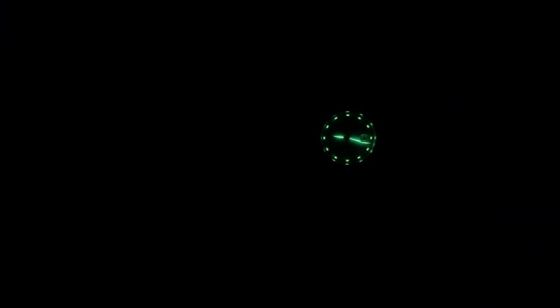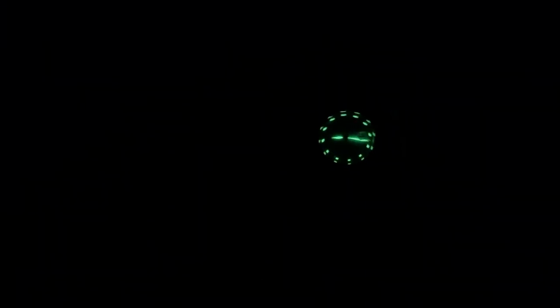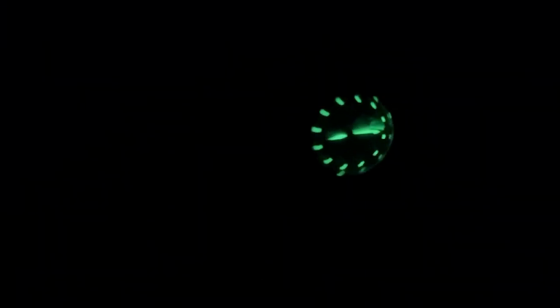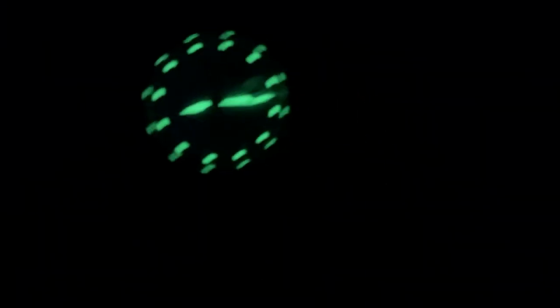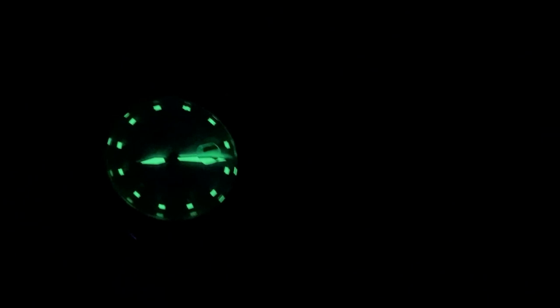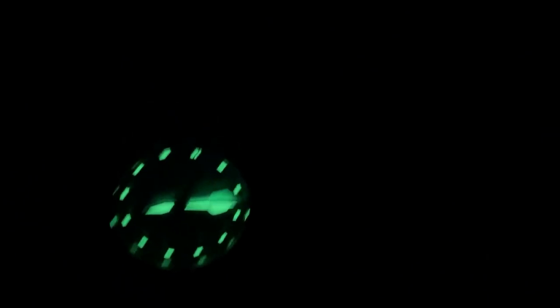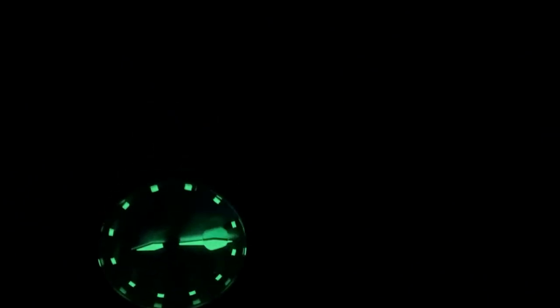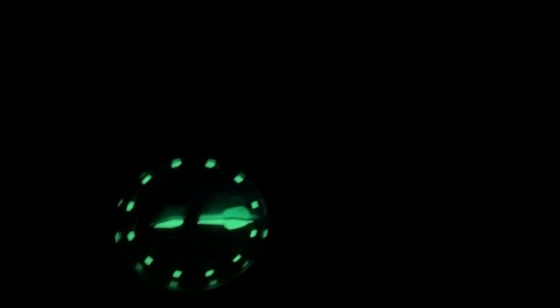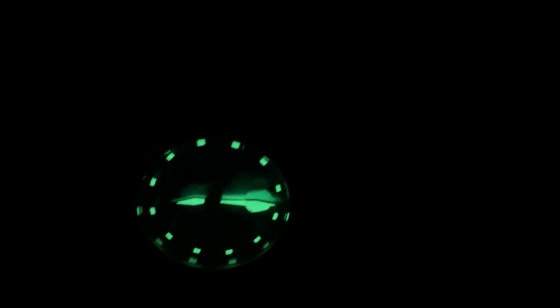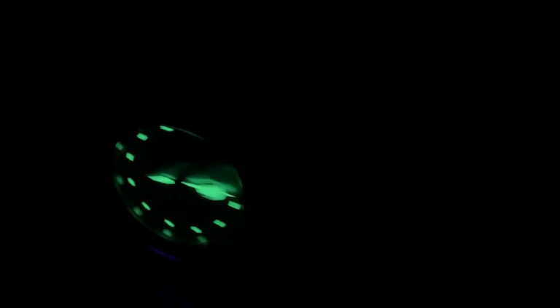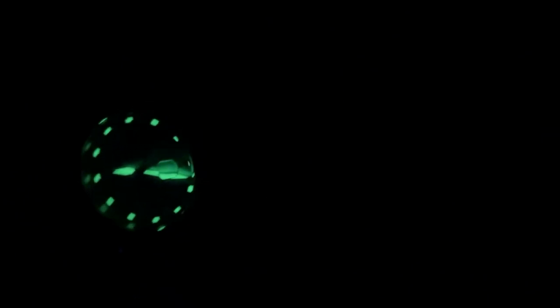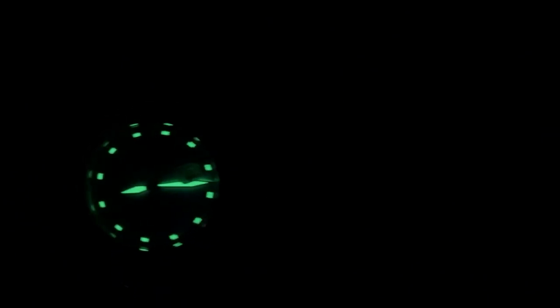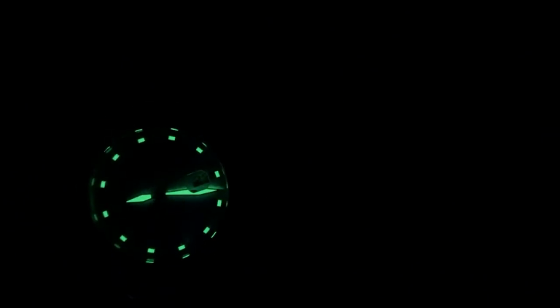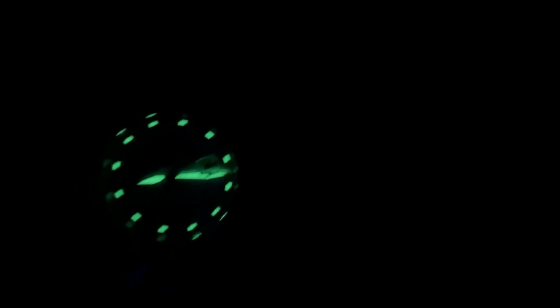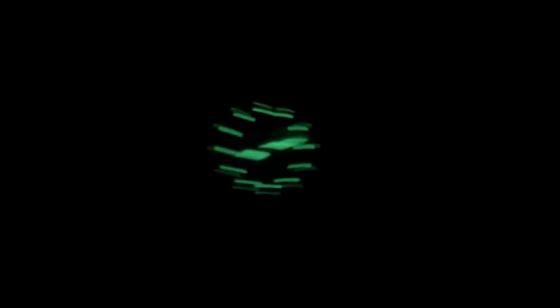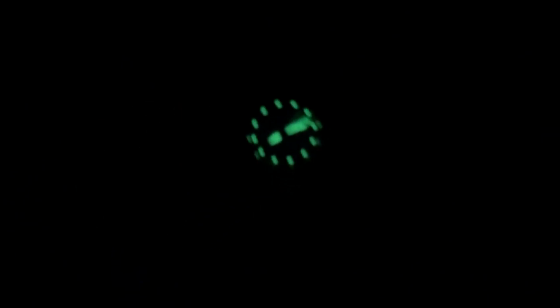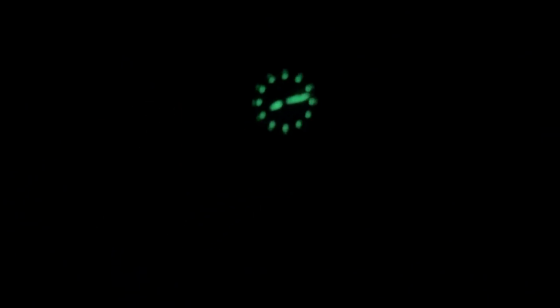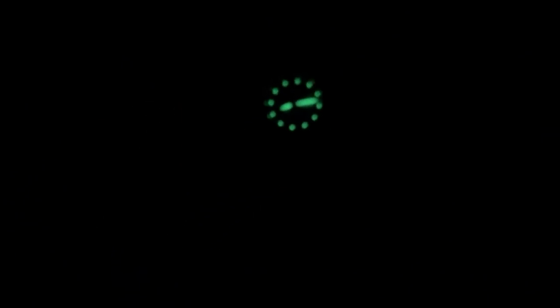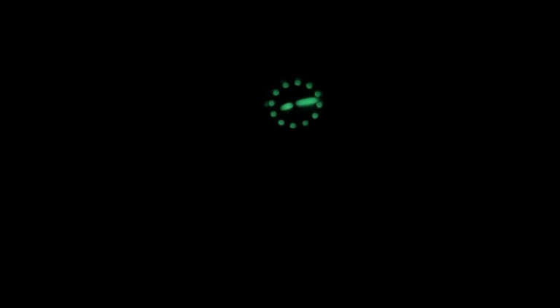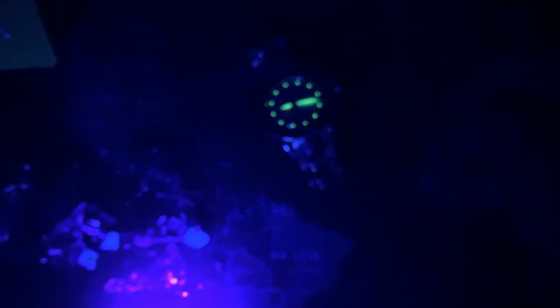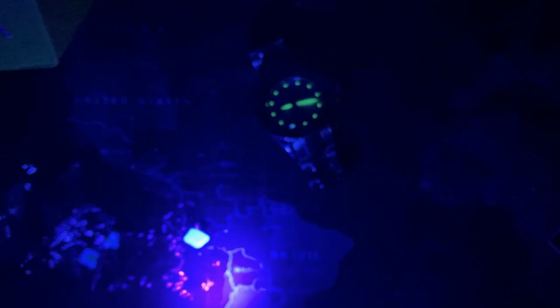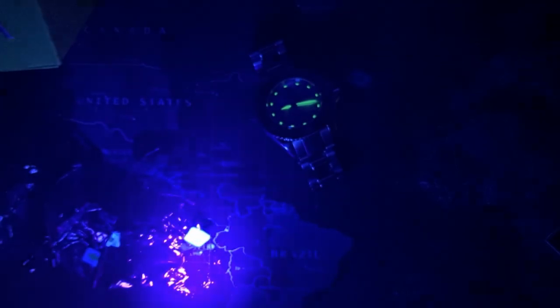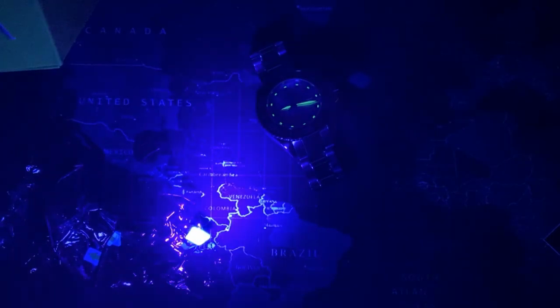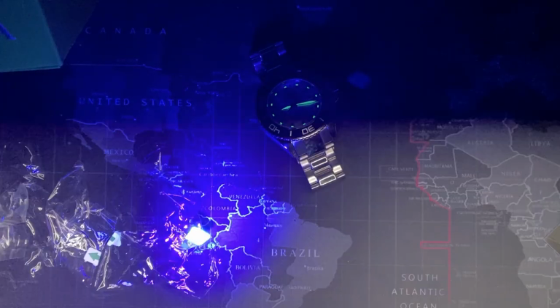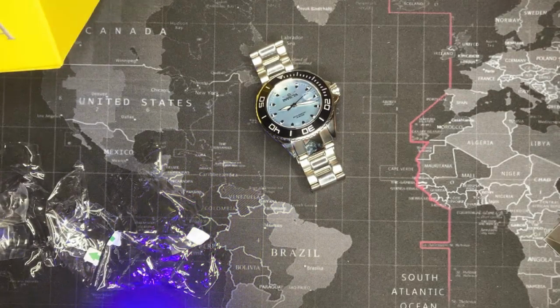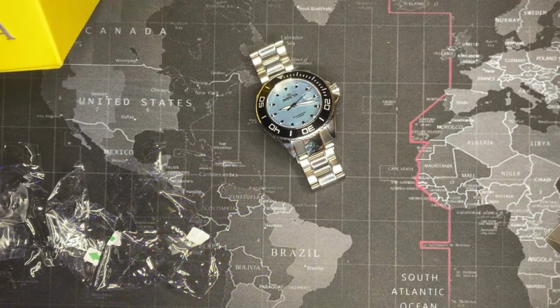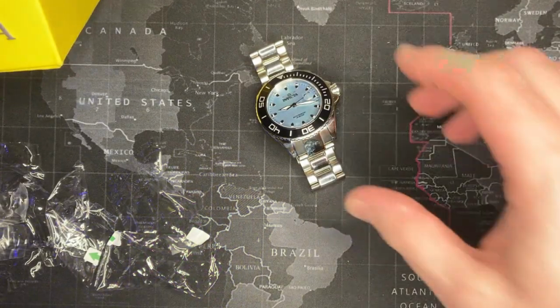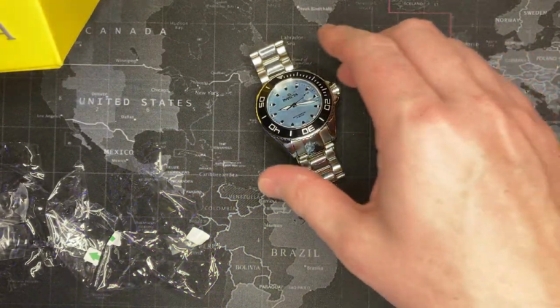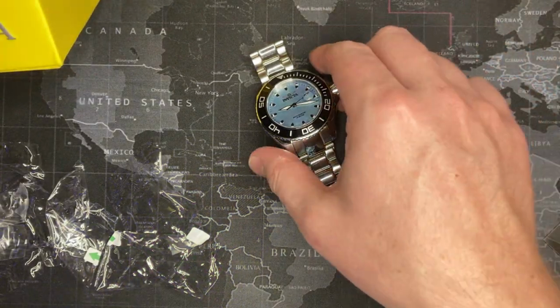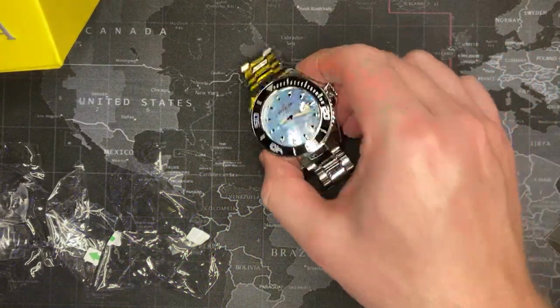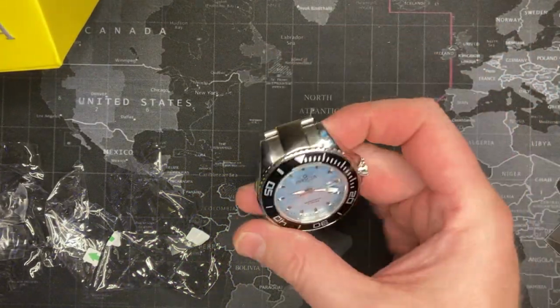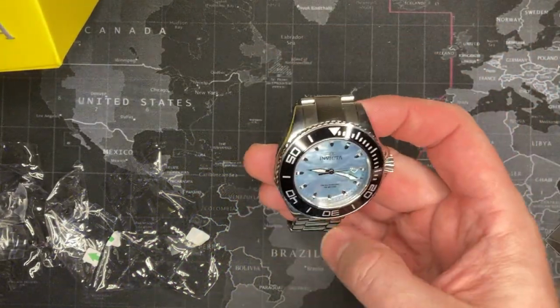Not bad lume — not what I was expecting necessarily, but not bad. Overall, pretty good watch.